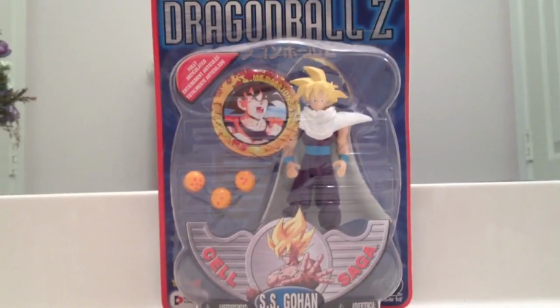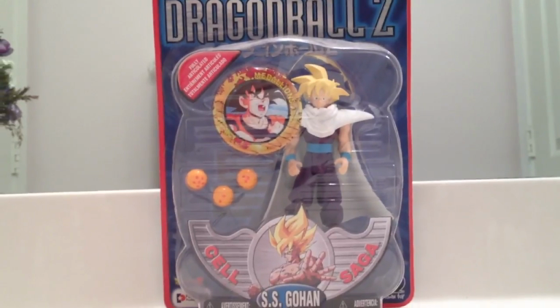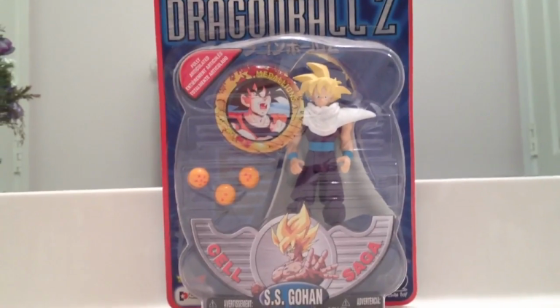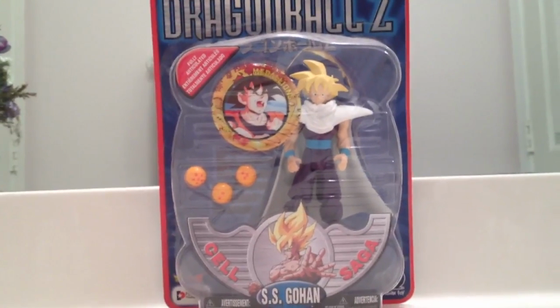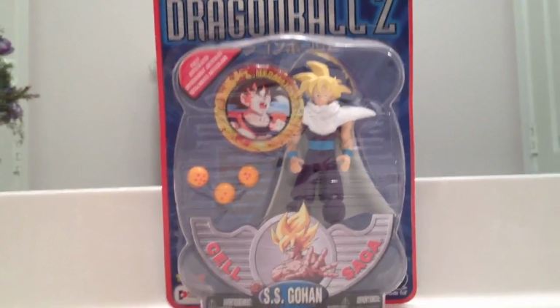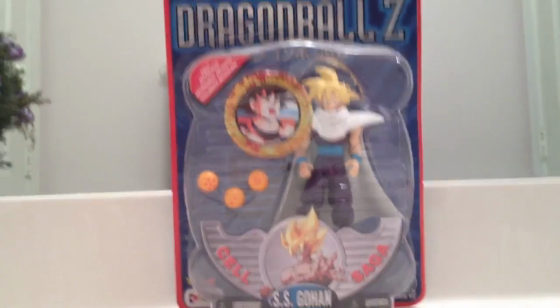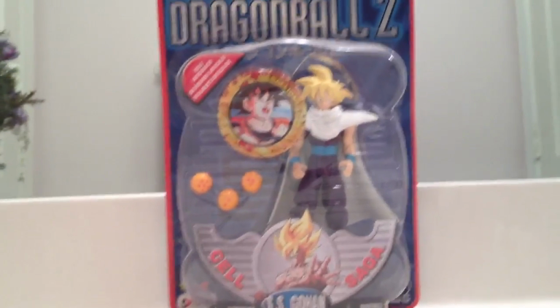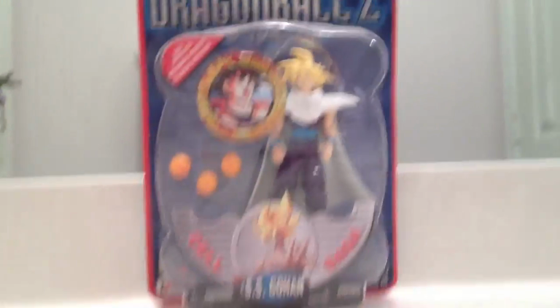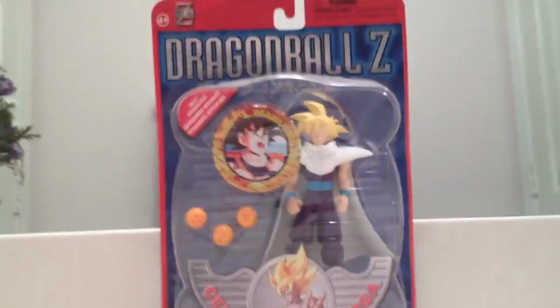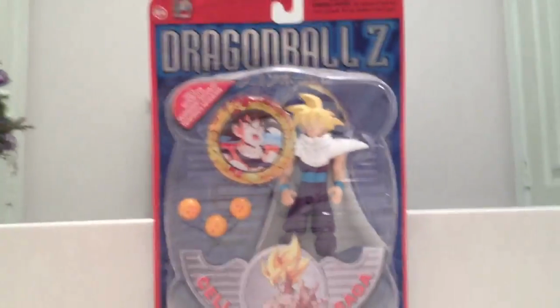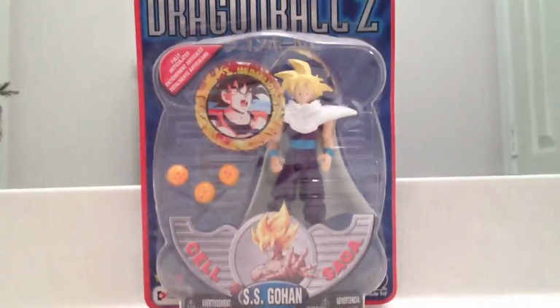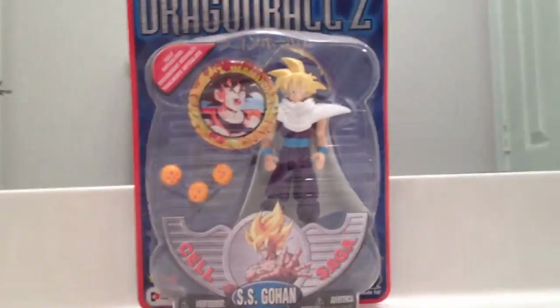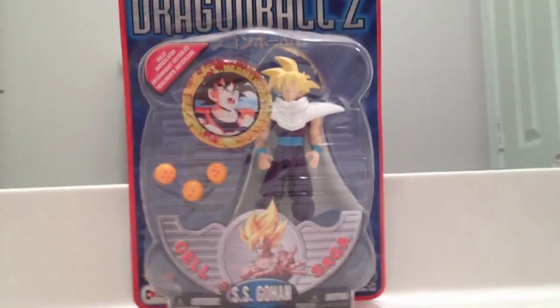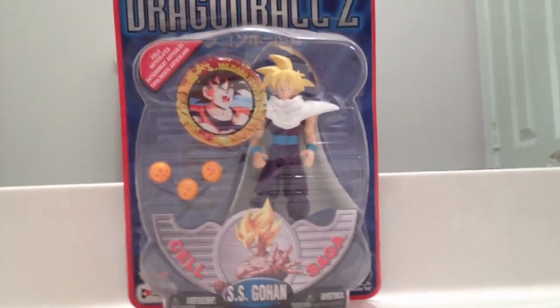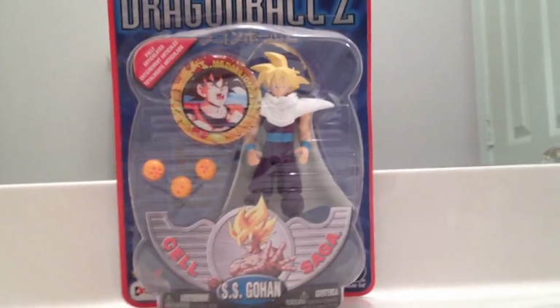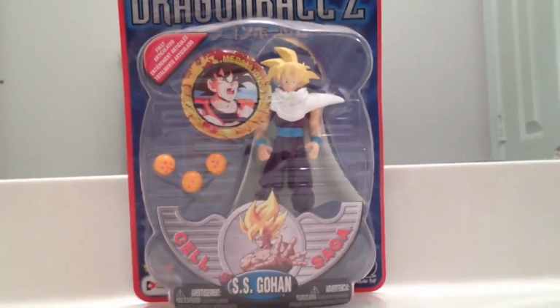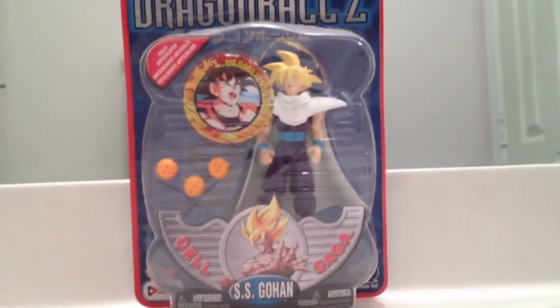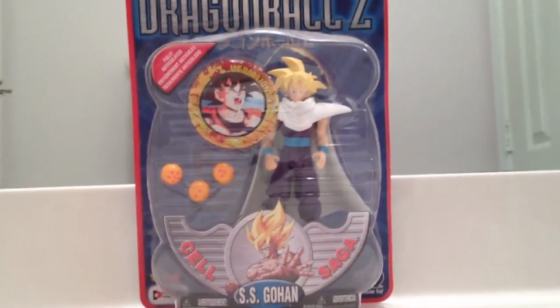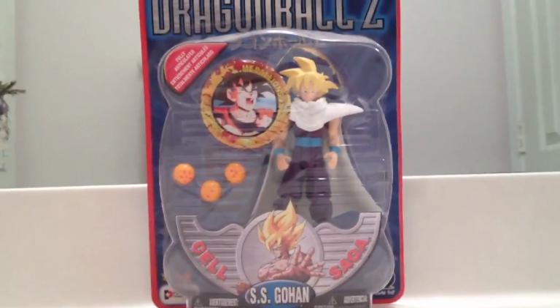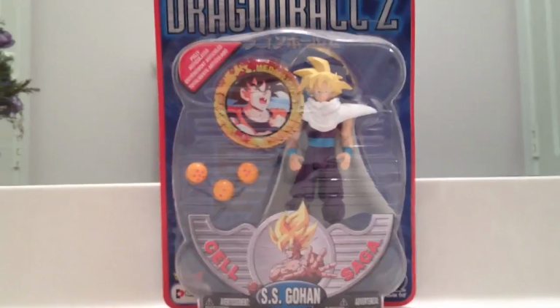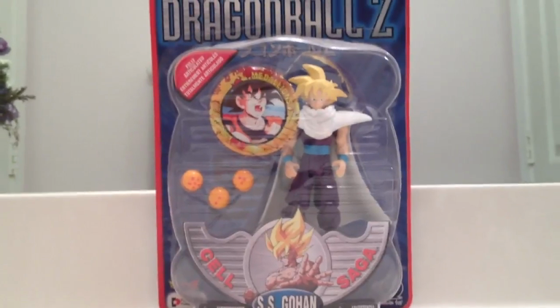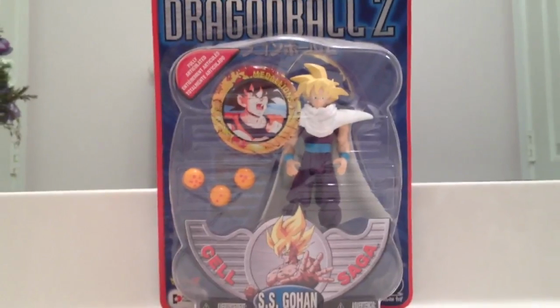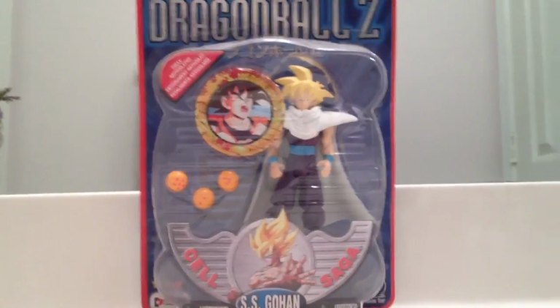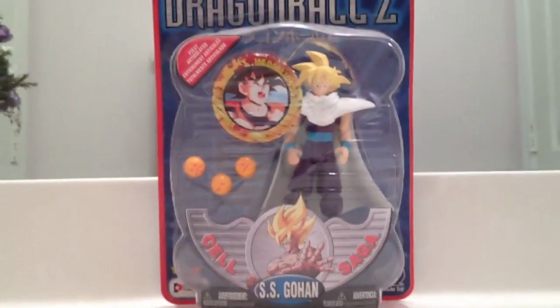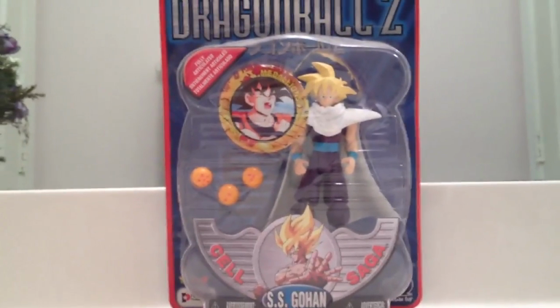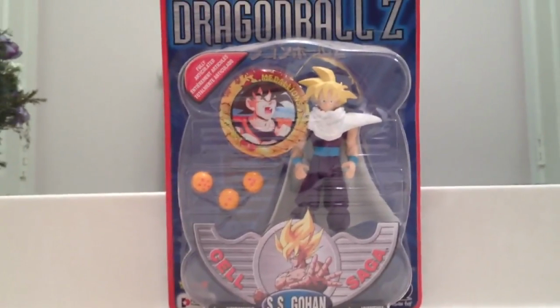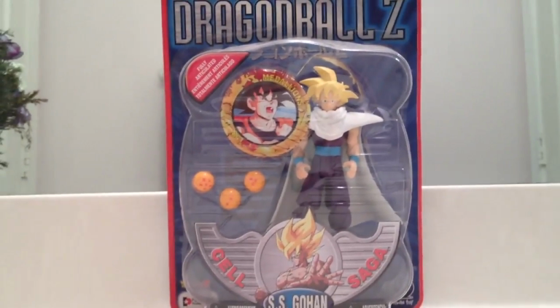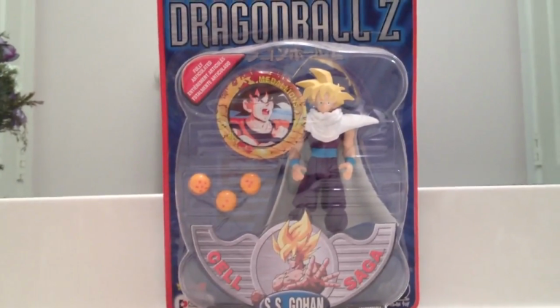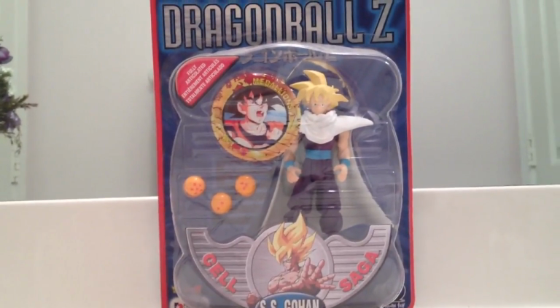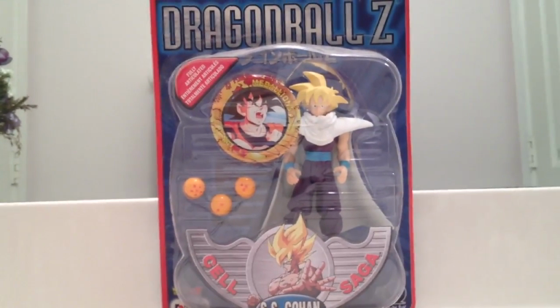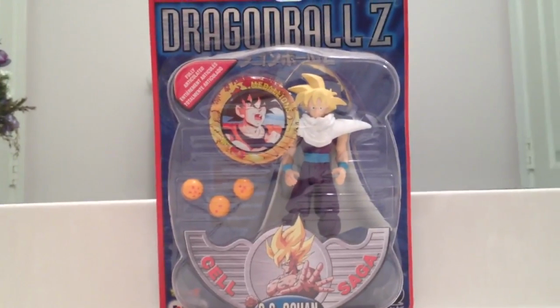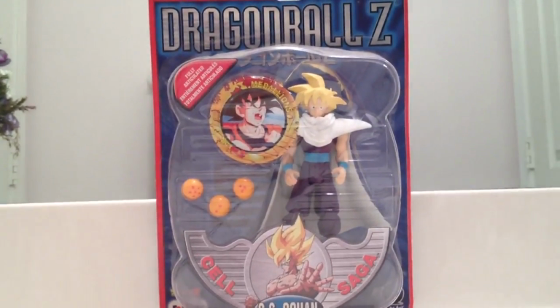I really love this figure. It's definitely good. The paint job is kind of basic, but the figure is good. I like it, I definitely do.